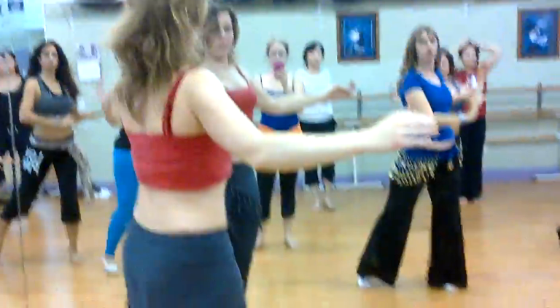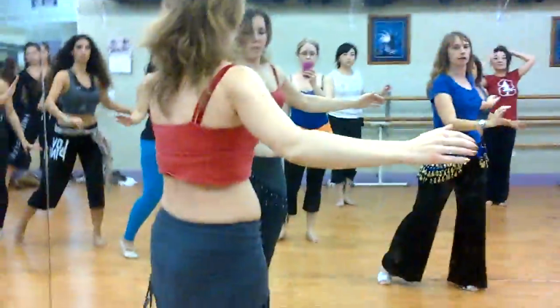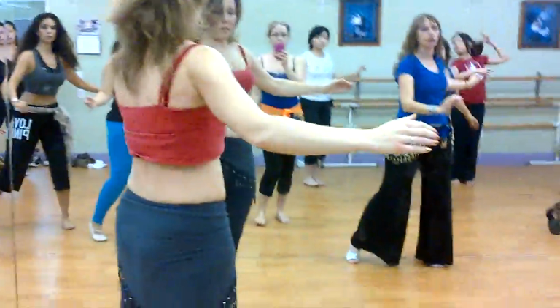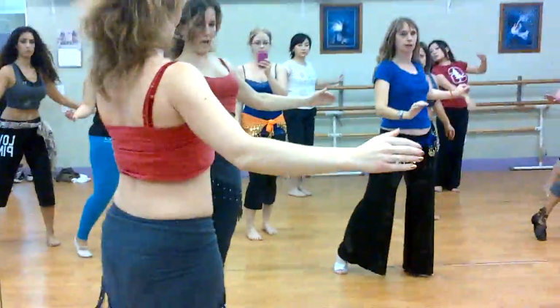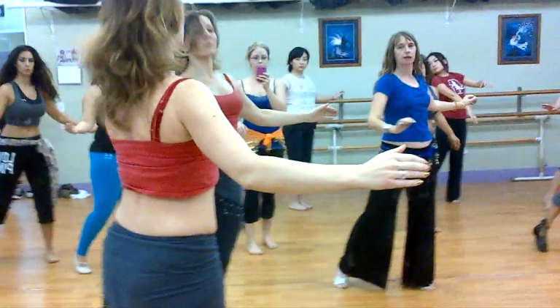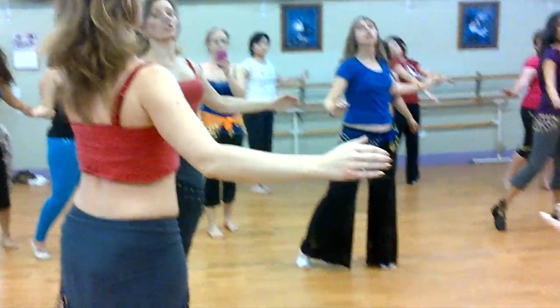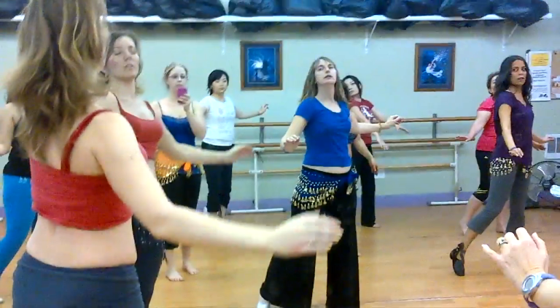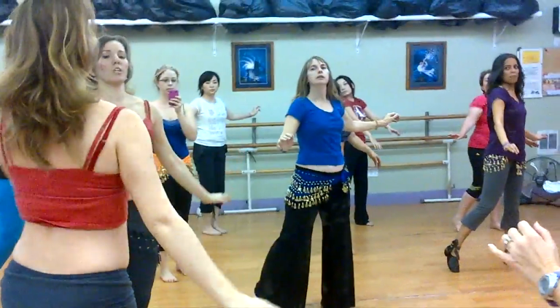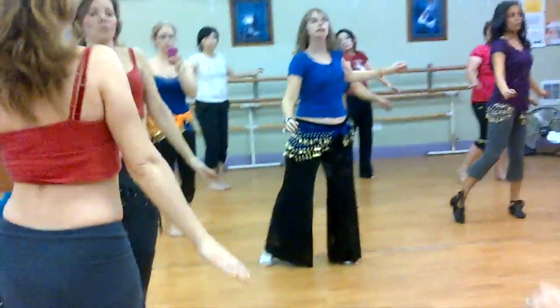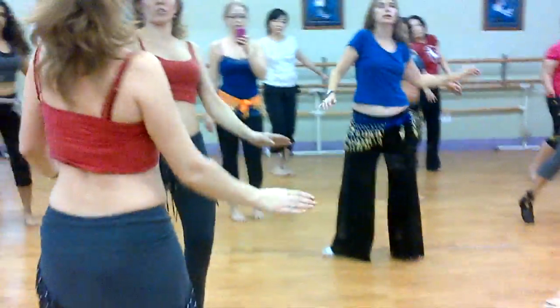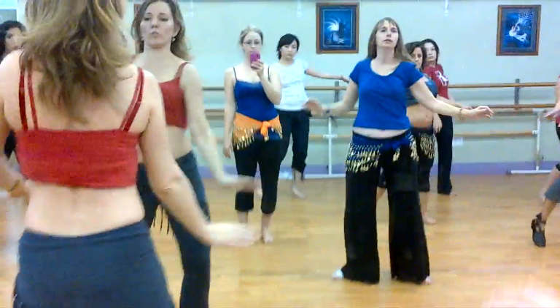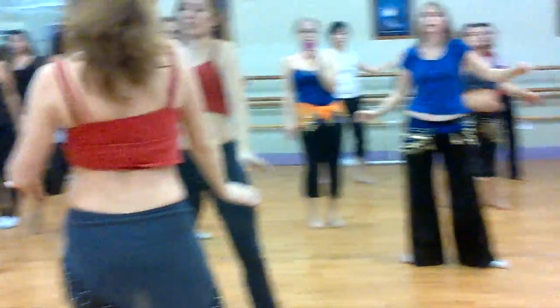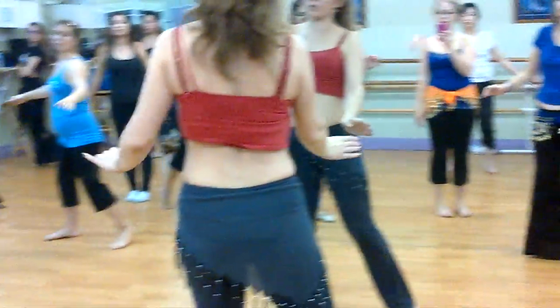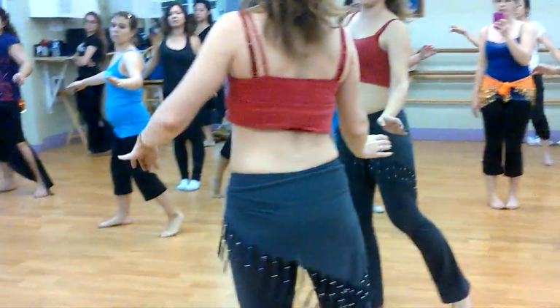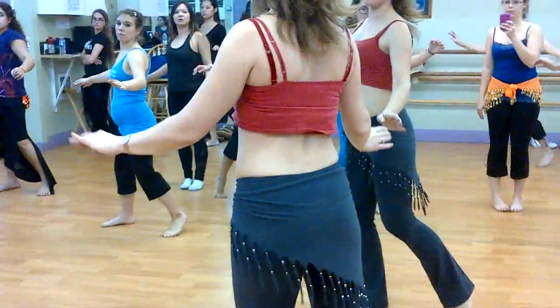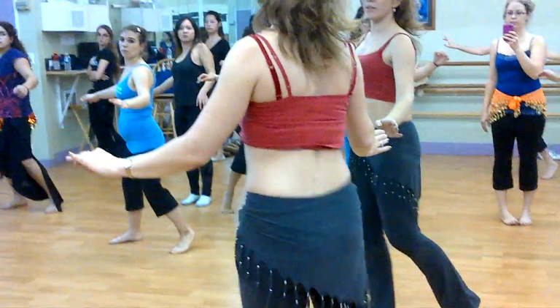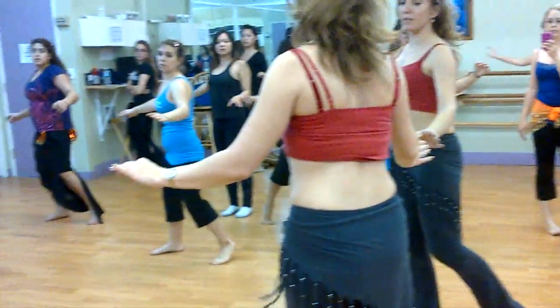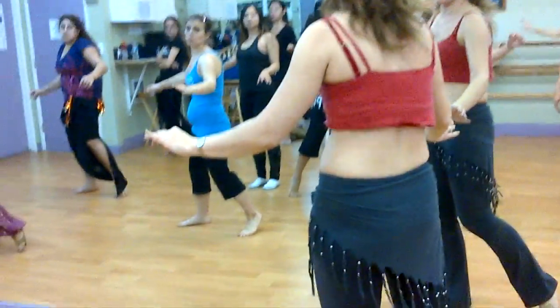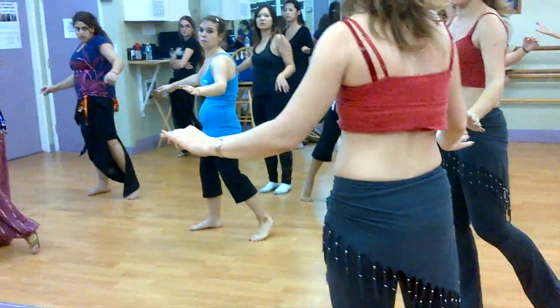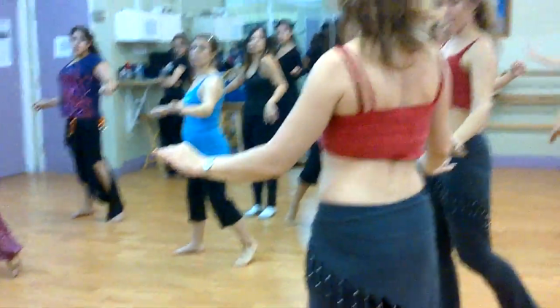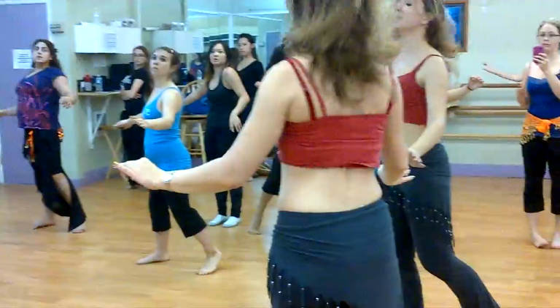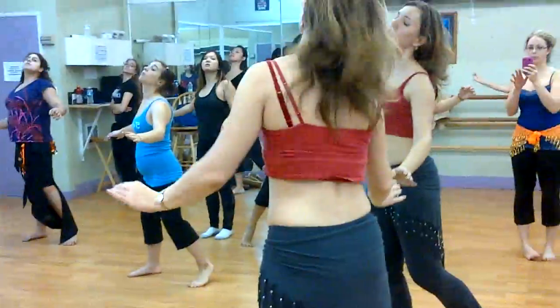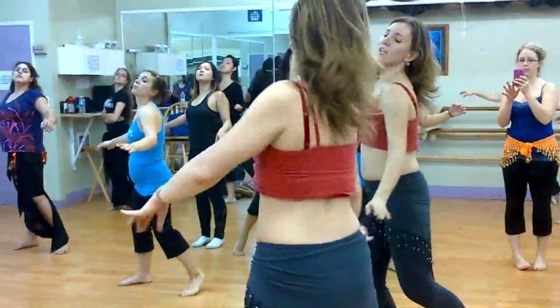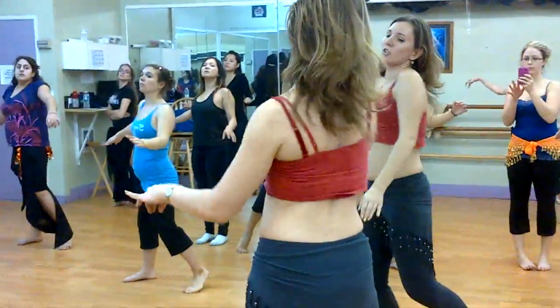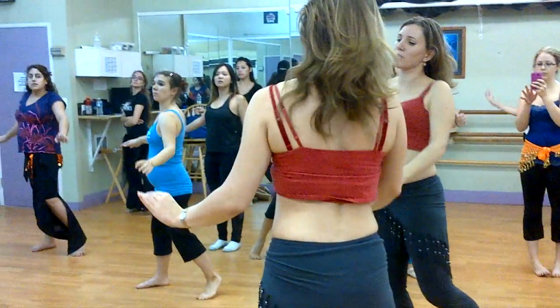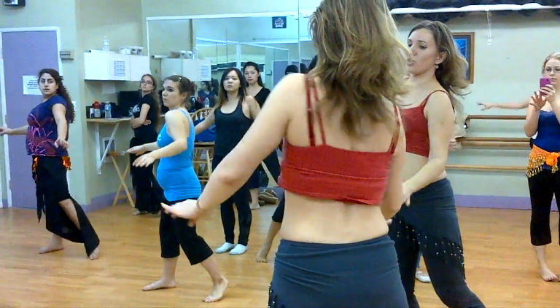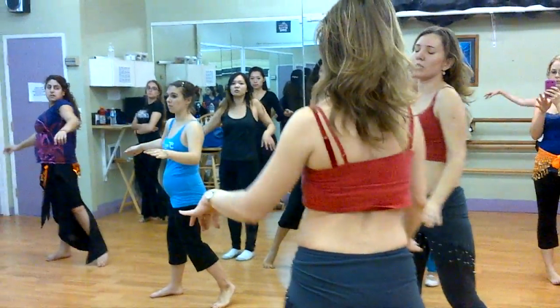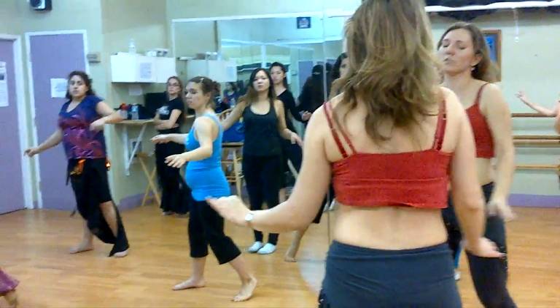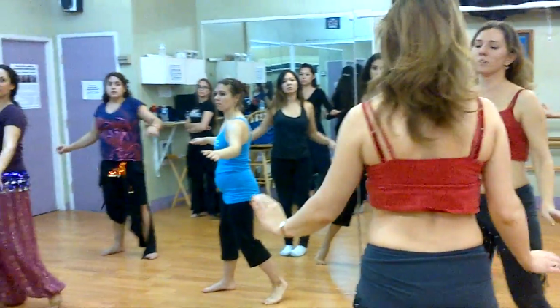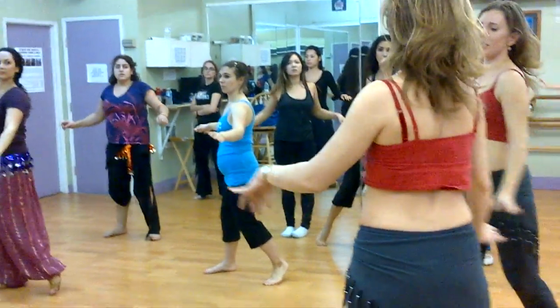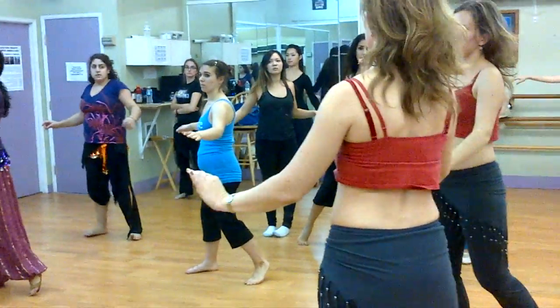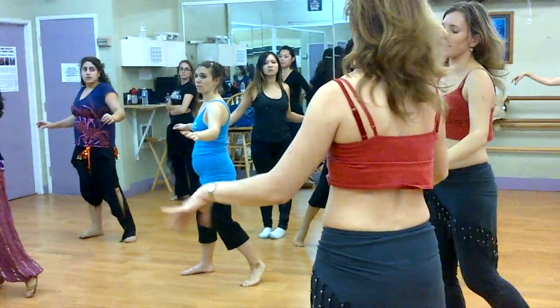In, in, up, chin, shoulder, shoulder, shift away. In, in, up, chin, shoulder, shoulder, stay in place.